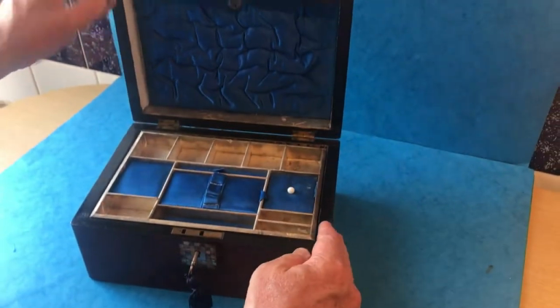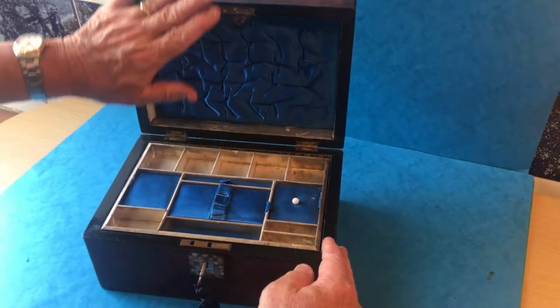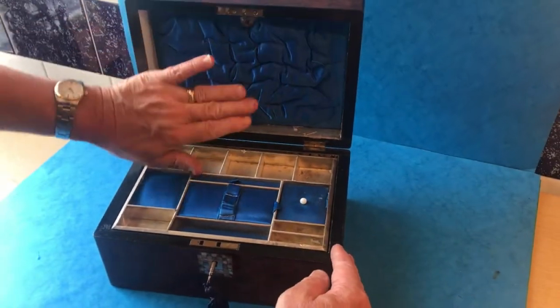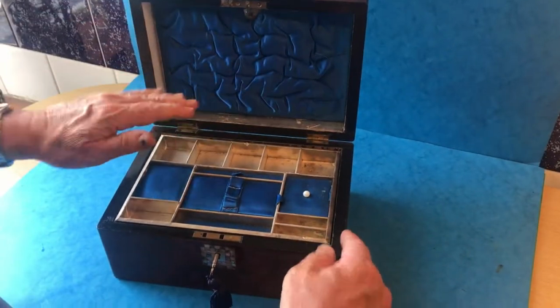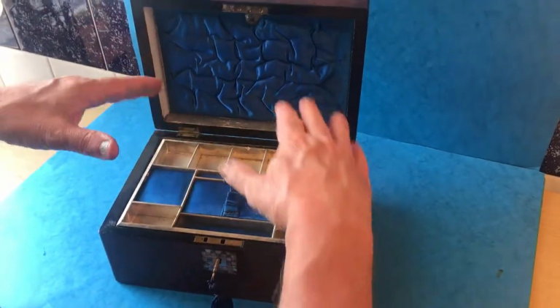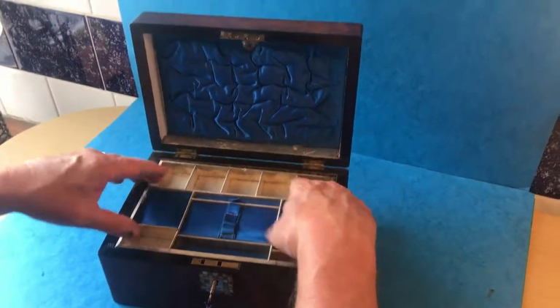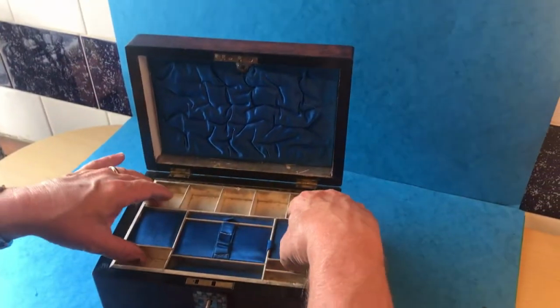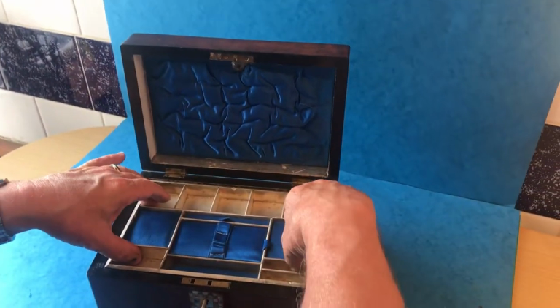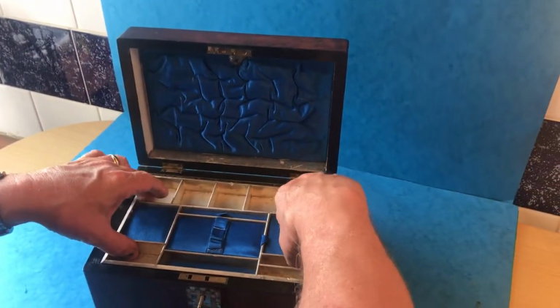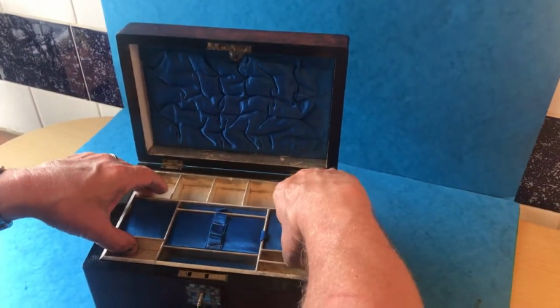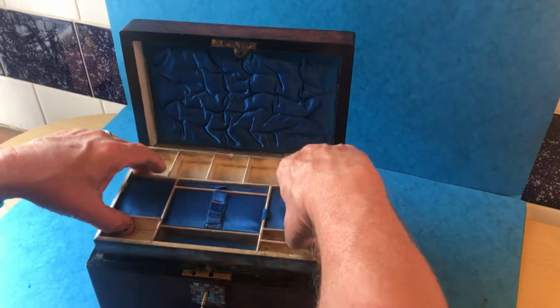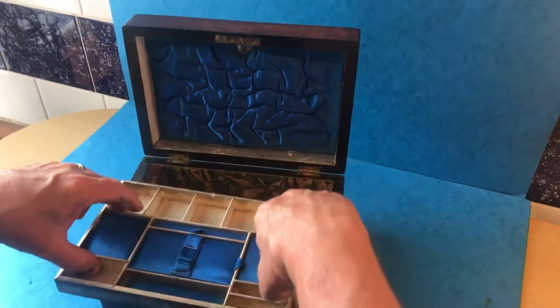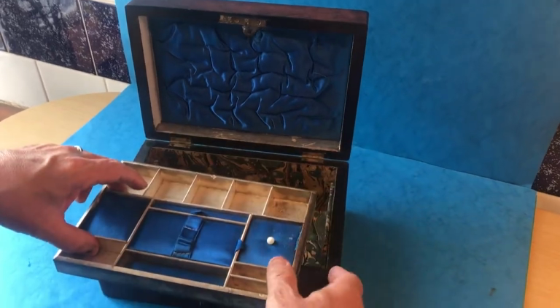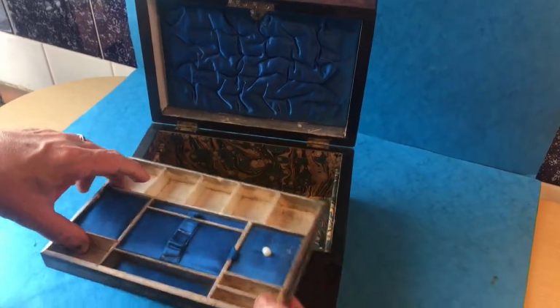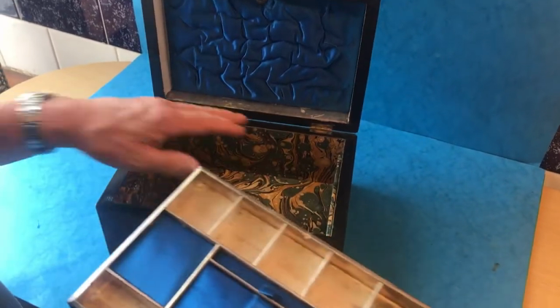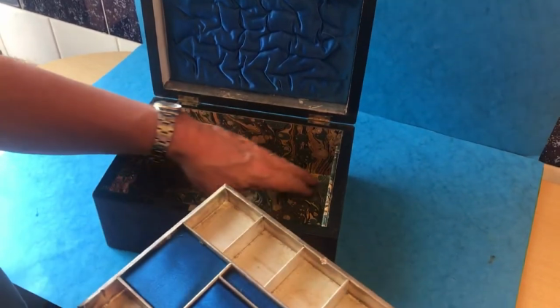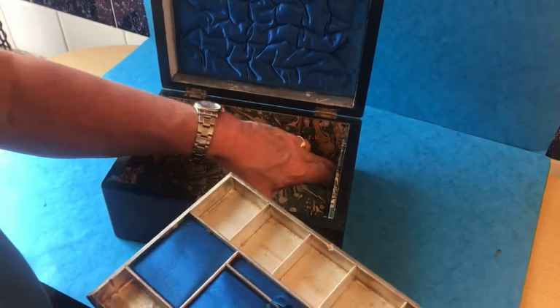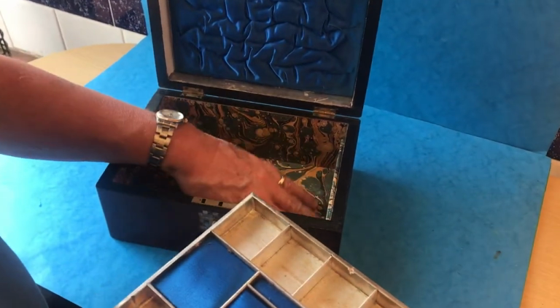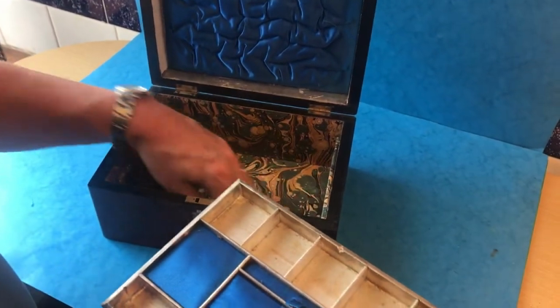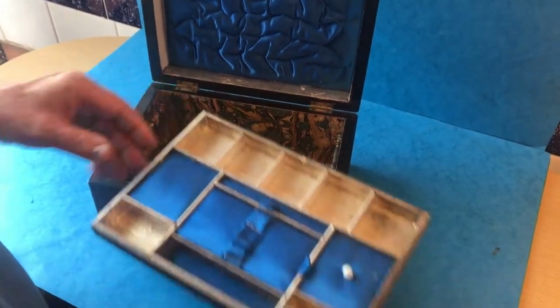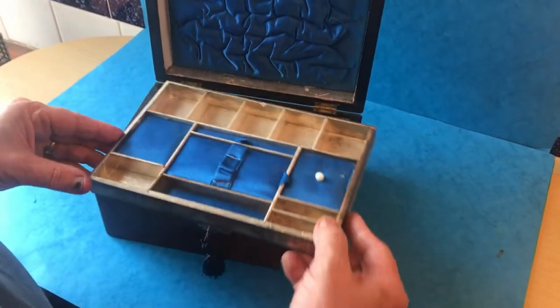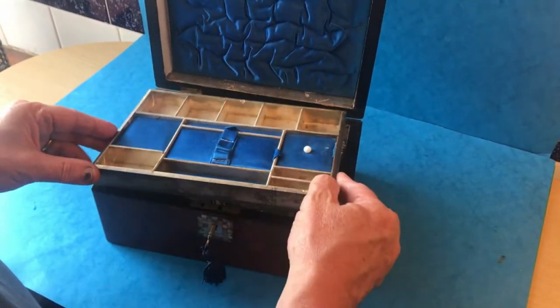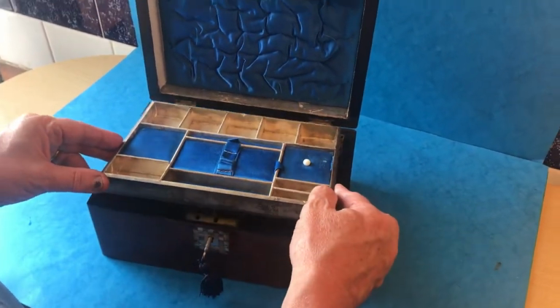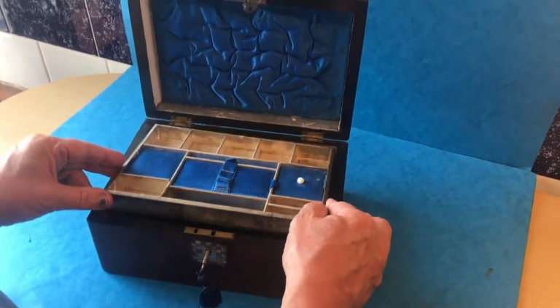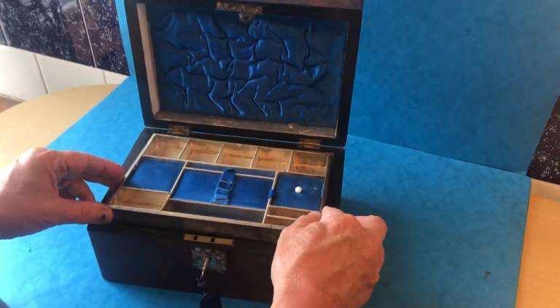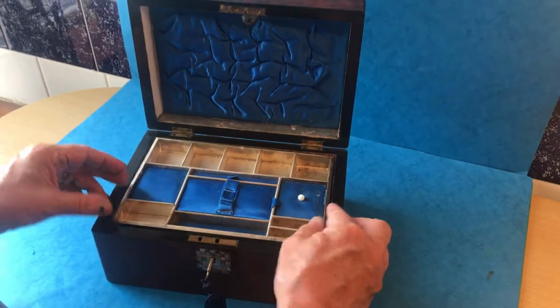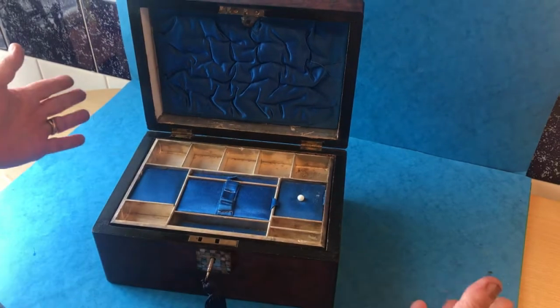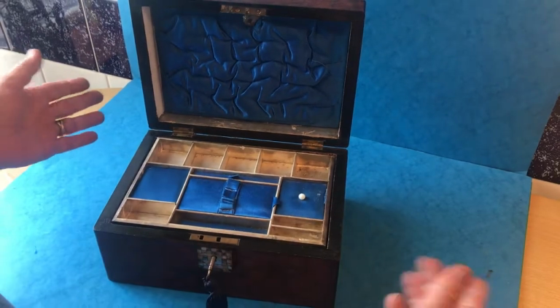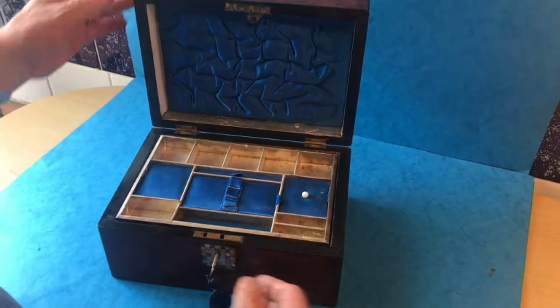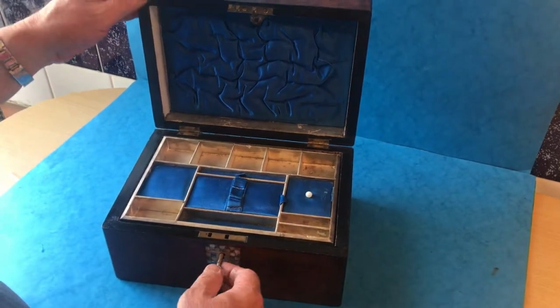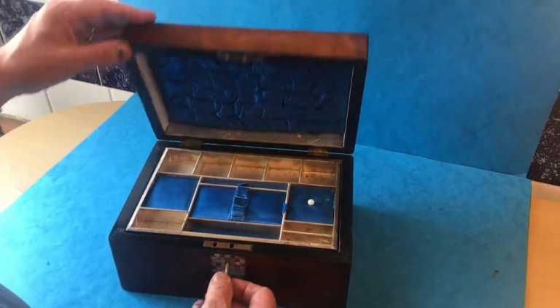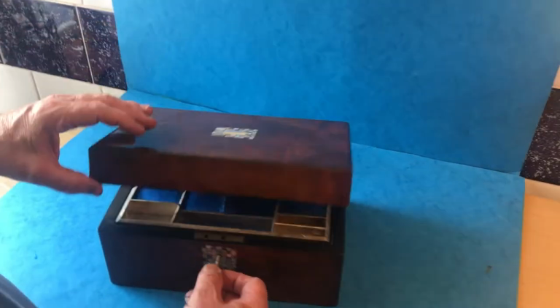It's got the original silk back in and the original tray, and we have relined the base of the box. It's got a working lock and key and would make a lovely gift for somebody.